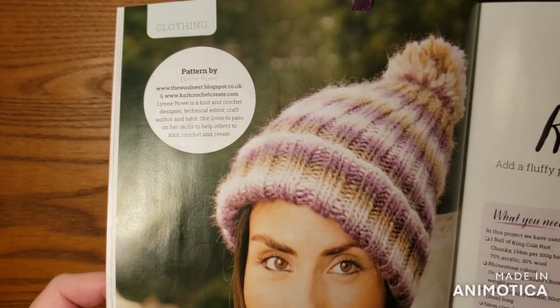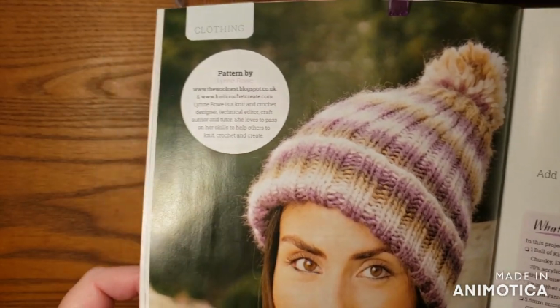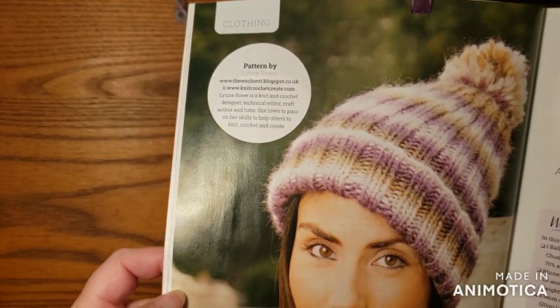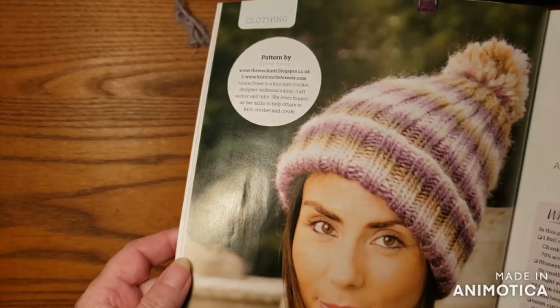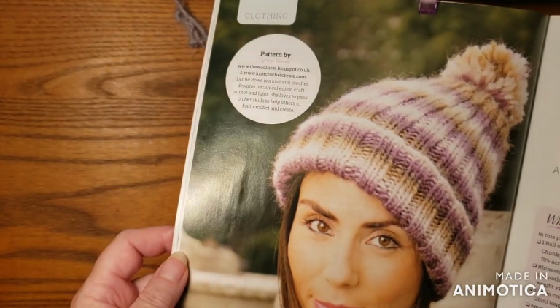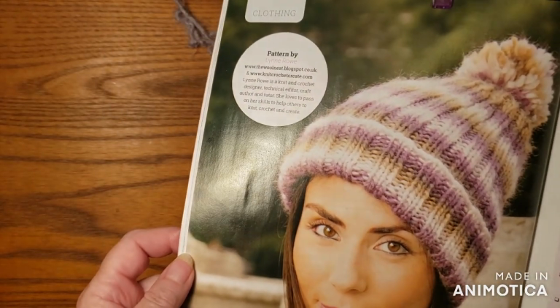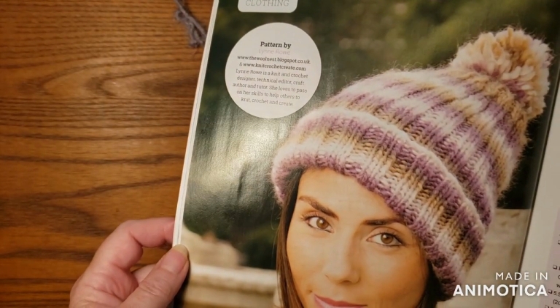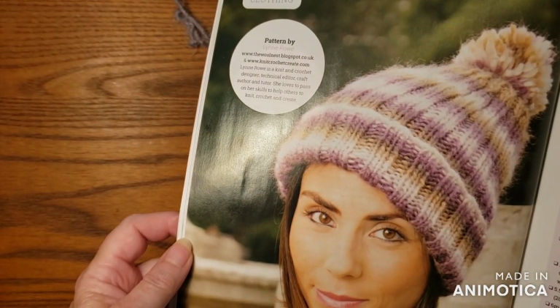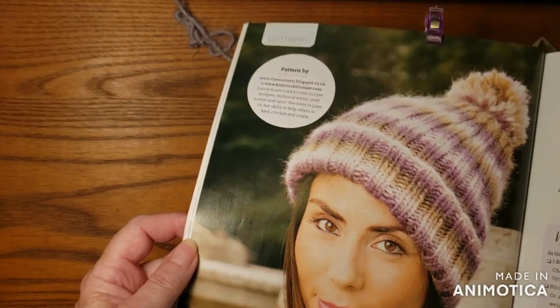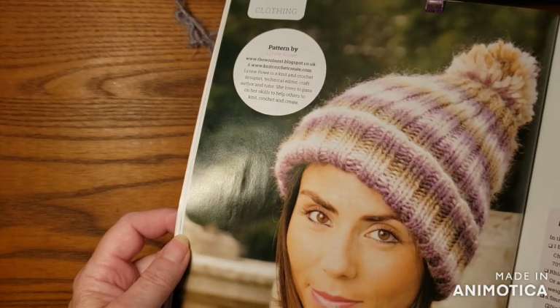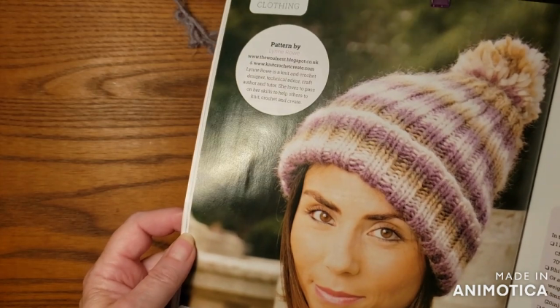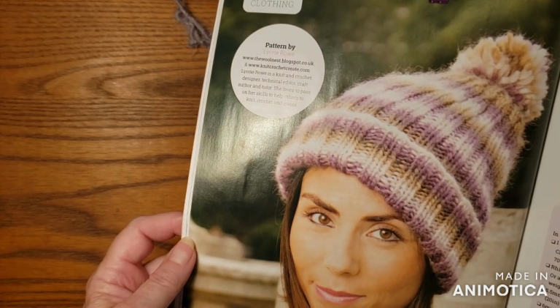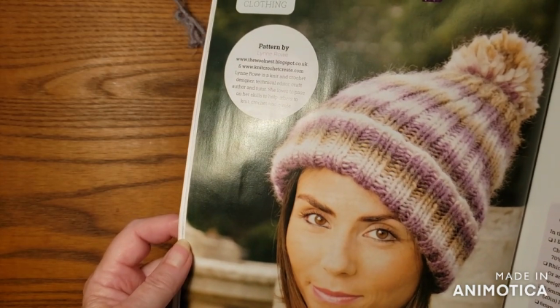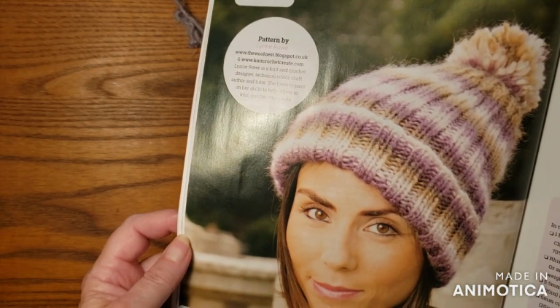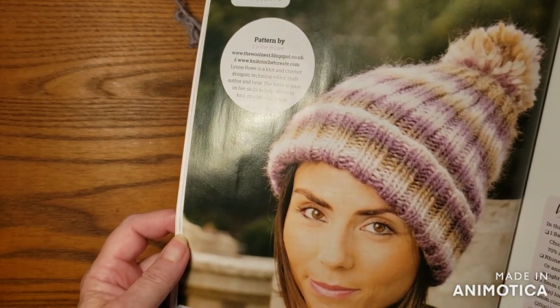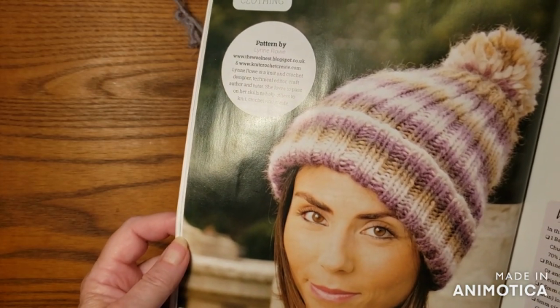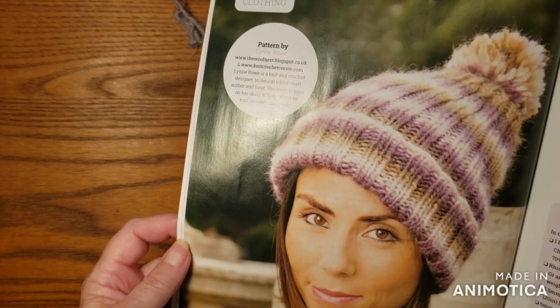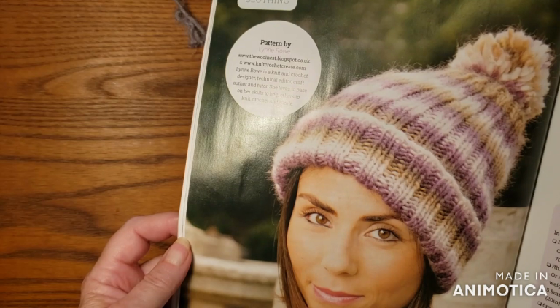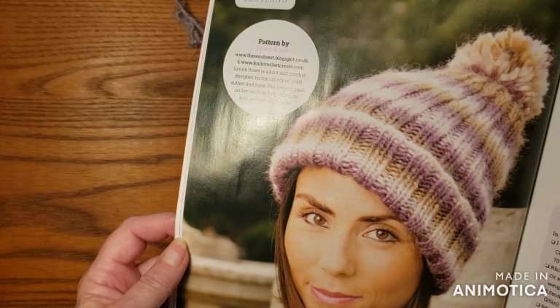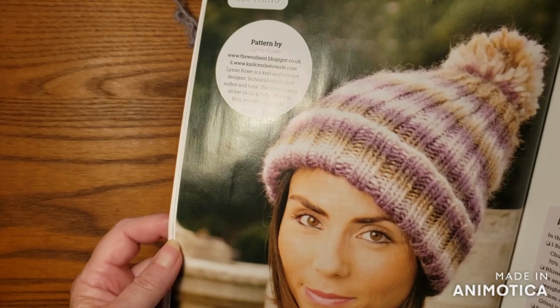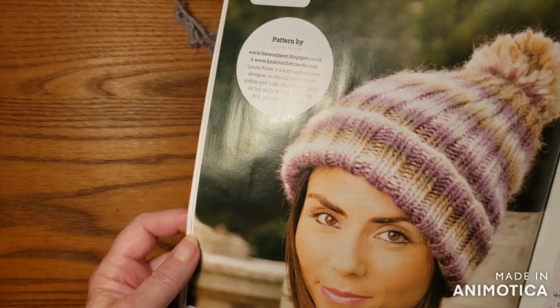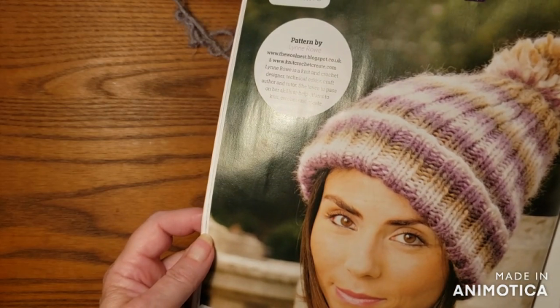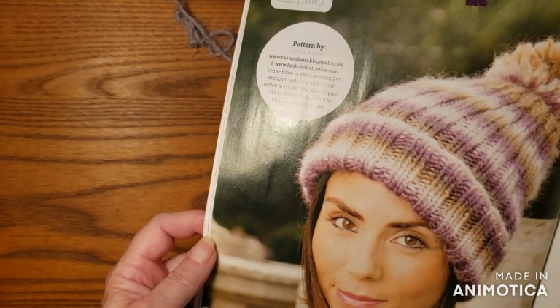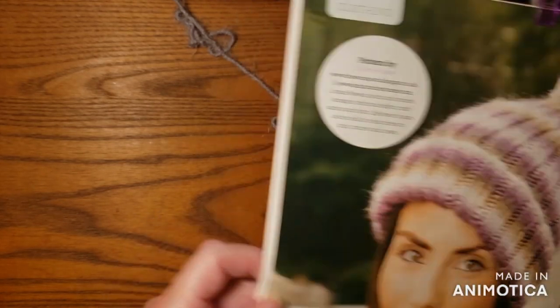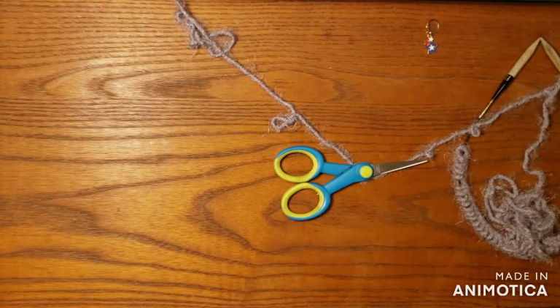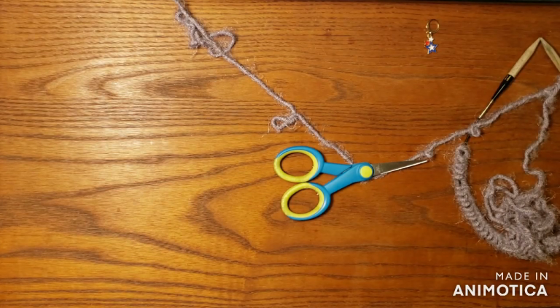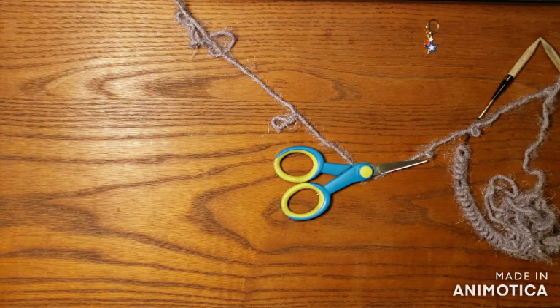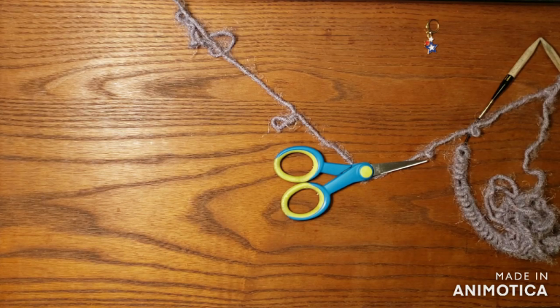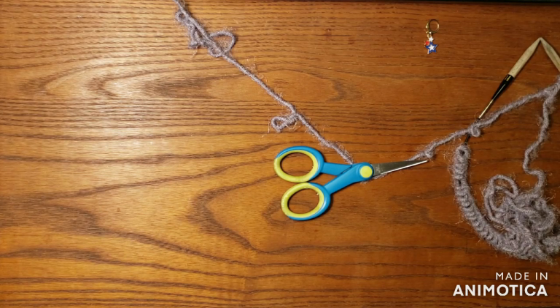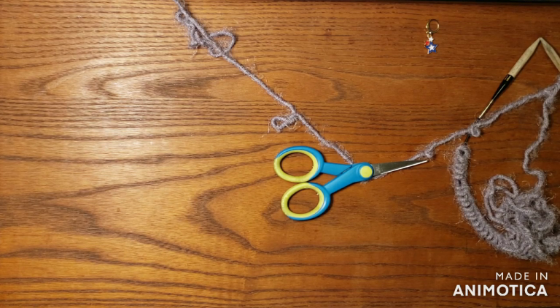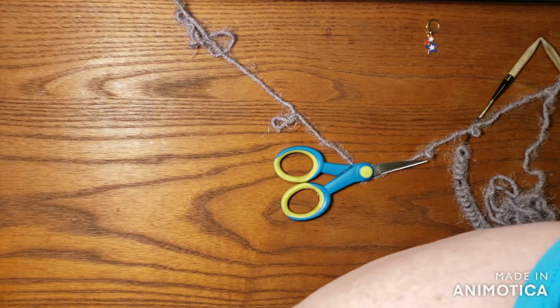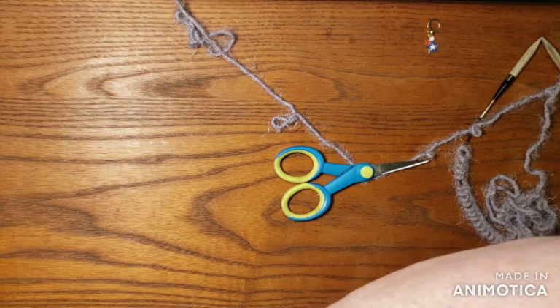There's the hat, and all it is is ribbing. So that's the reason why I think this will work out in my benefit.